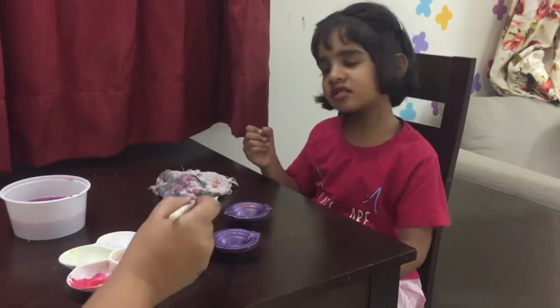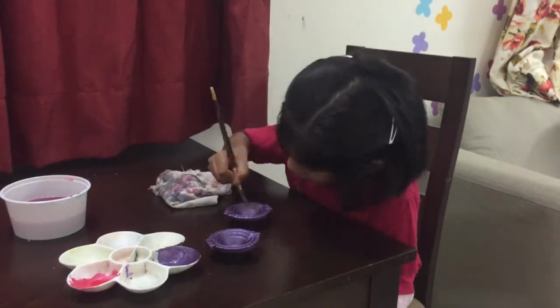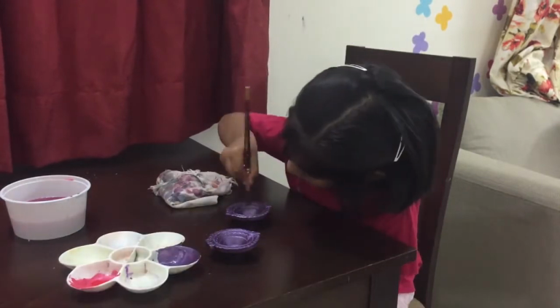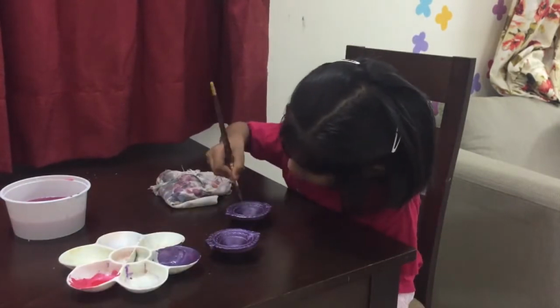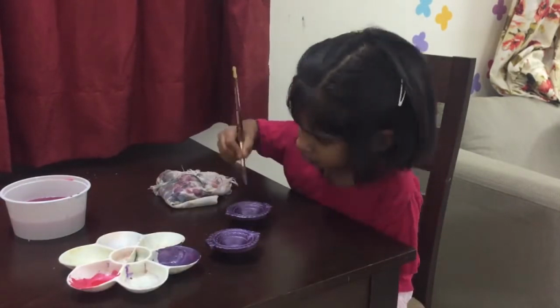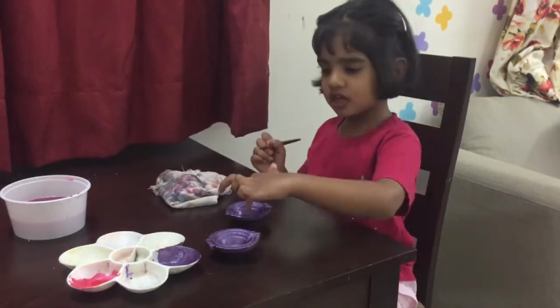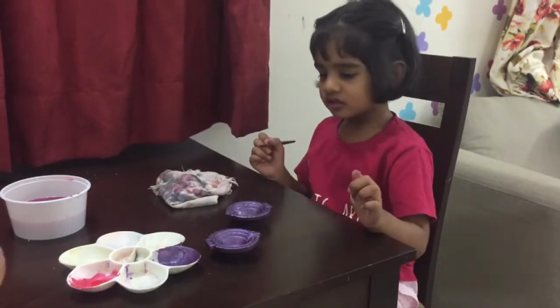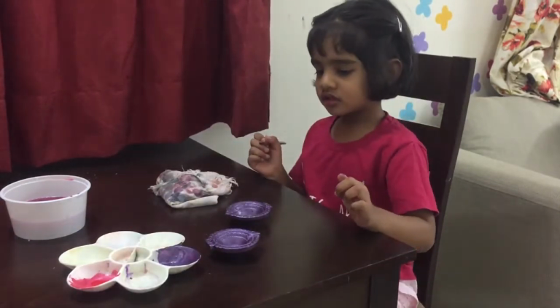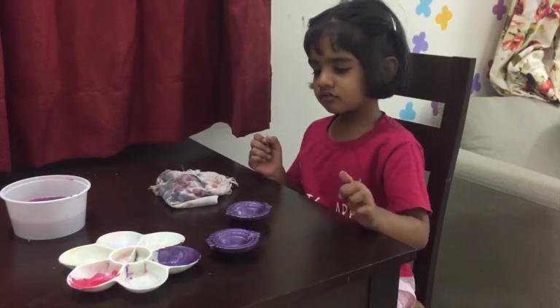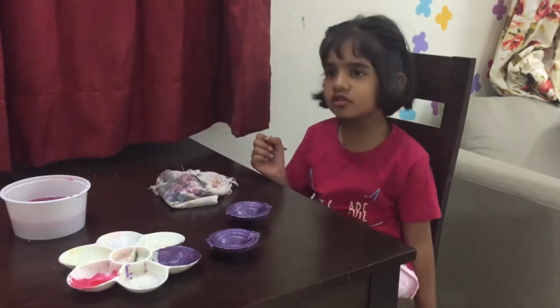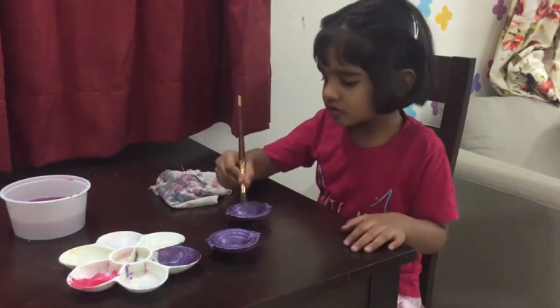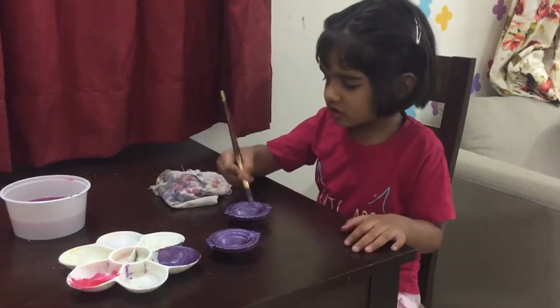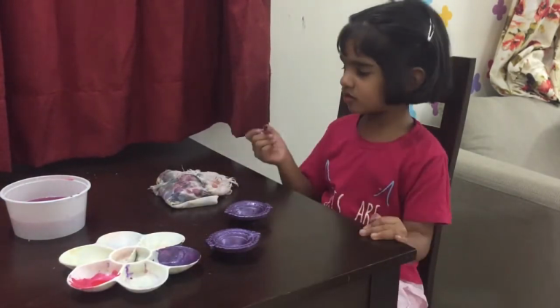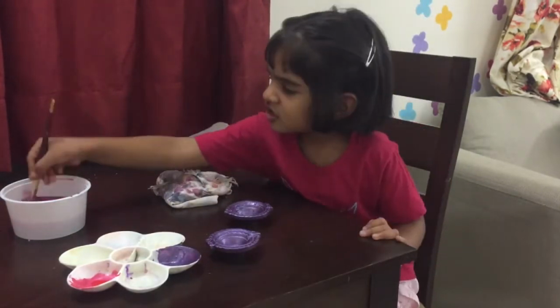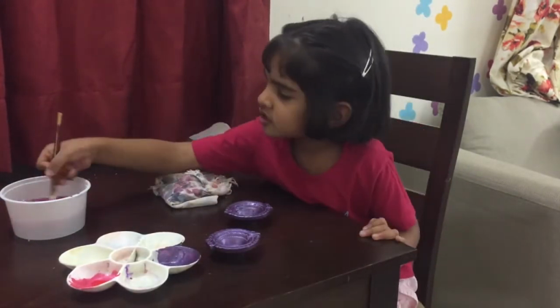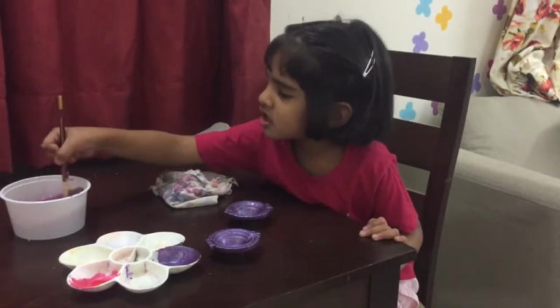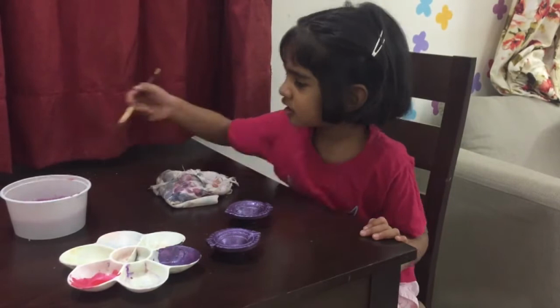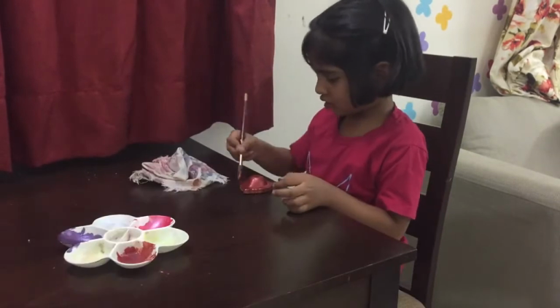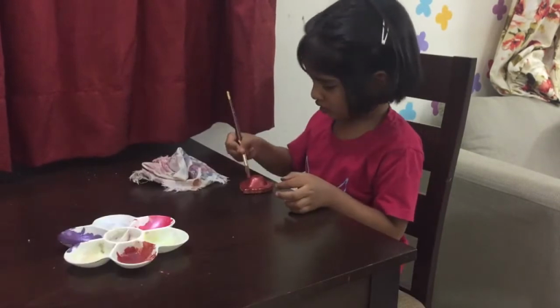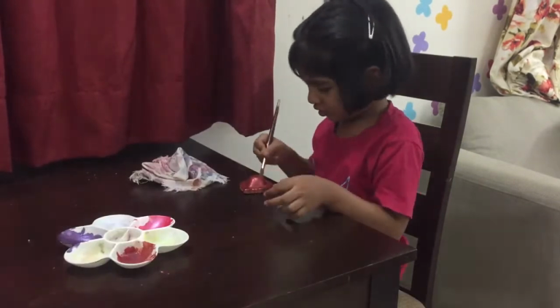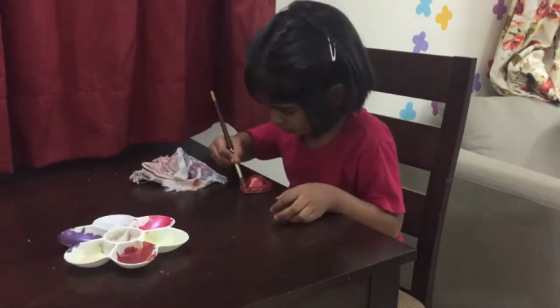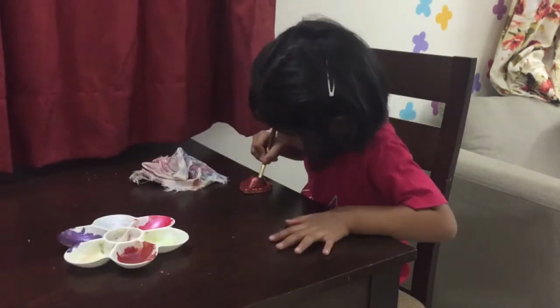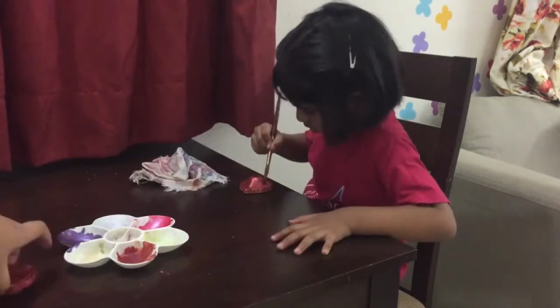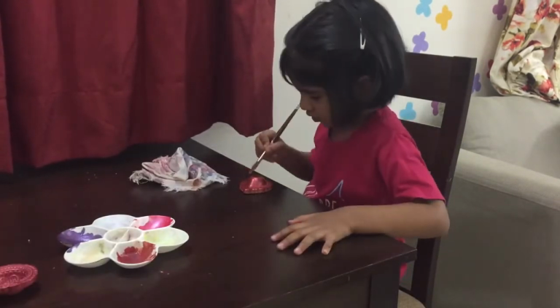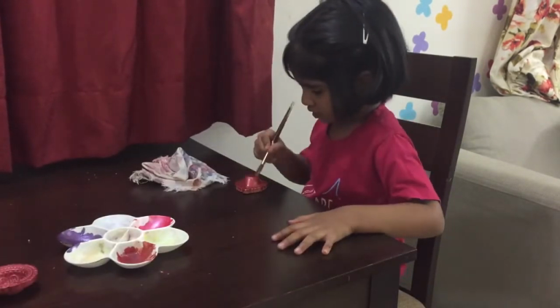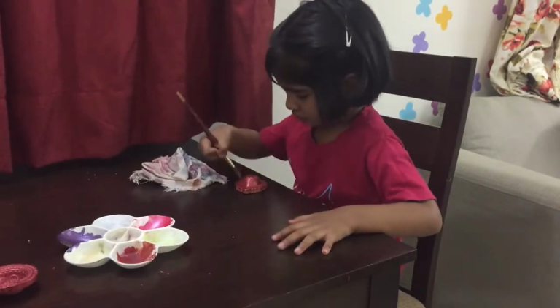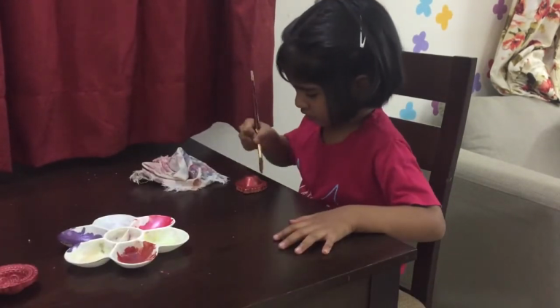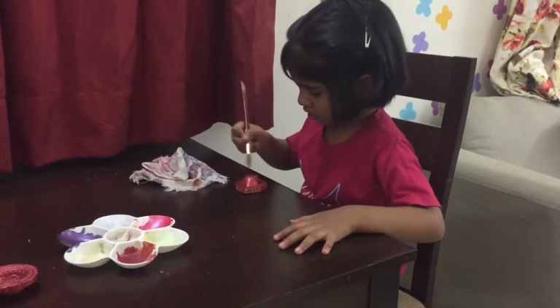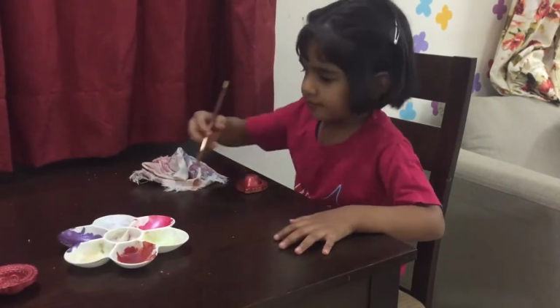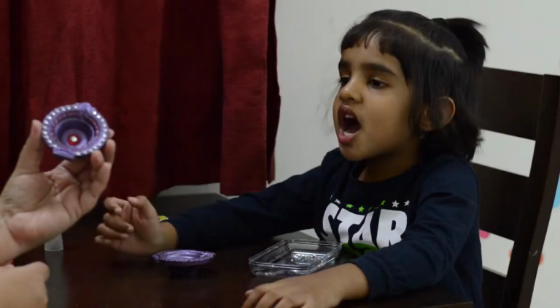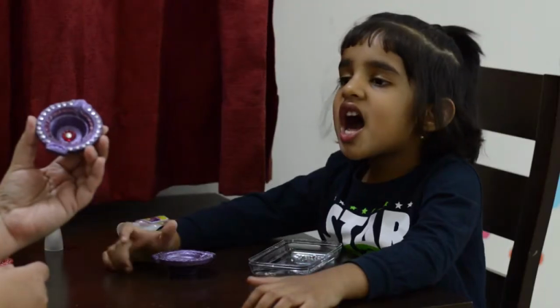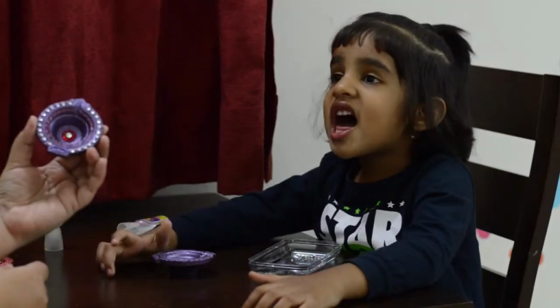So we have painted our diyas in three different colors: pink, purple, and rust. And now we will start decorating the diyas.